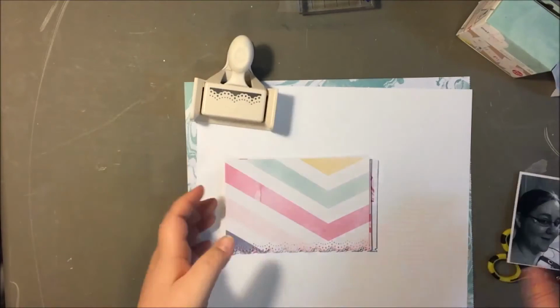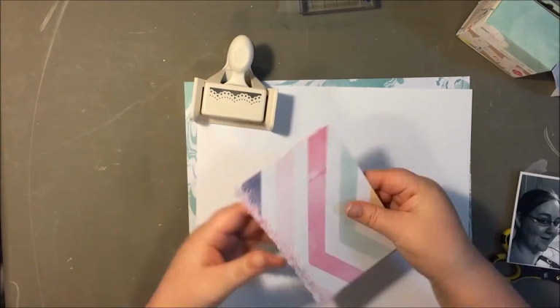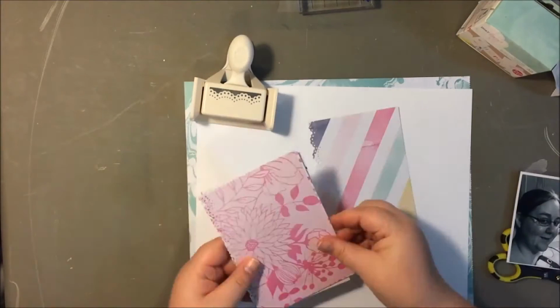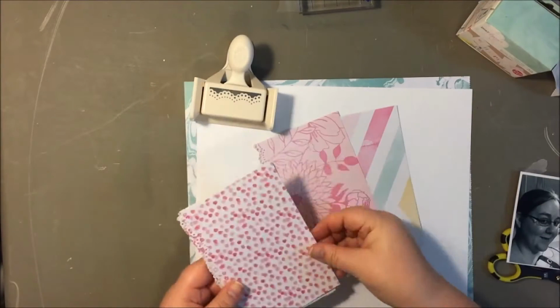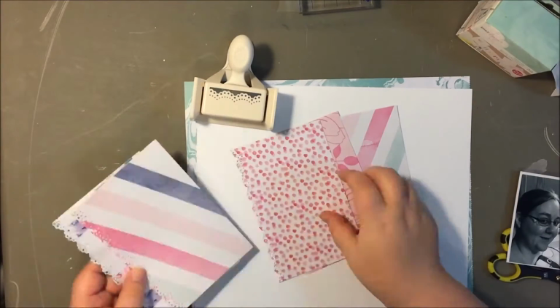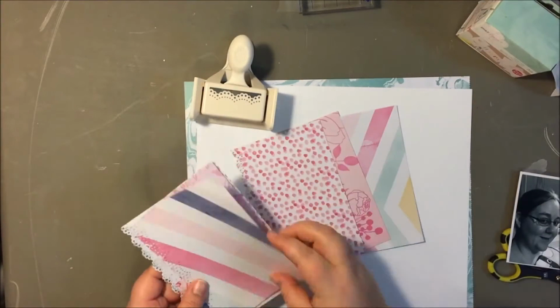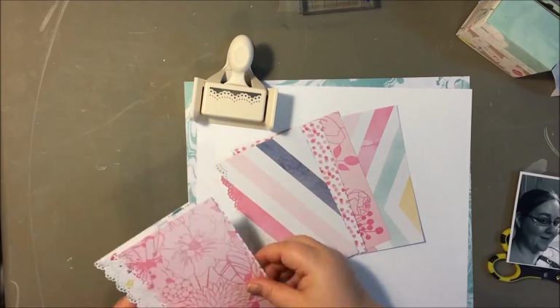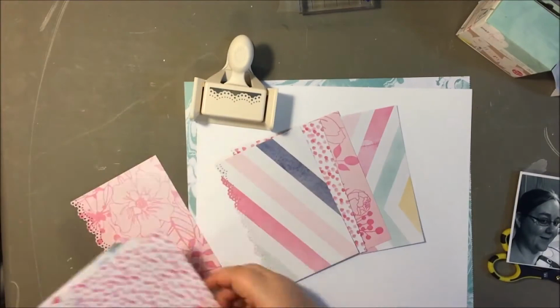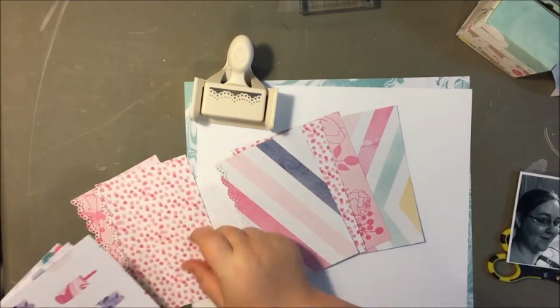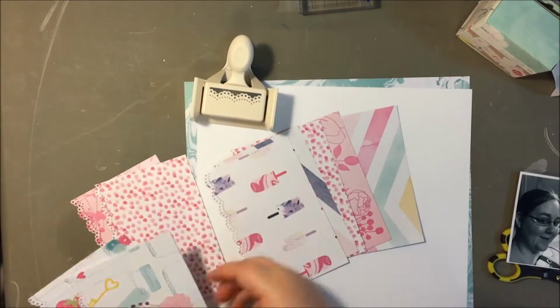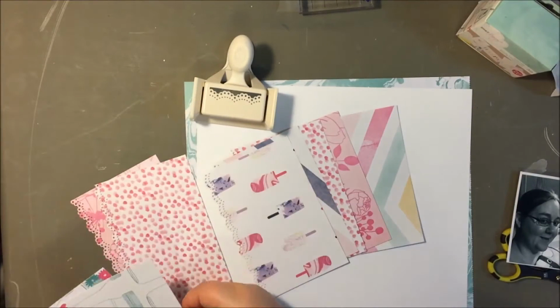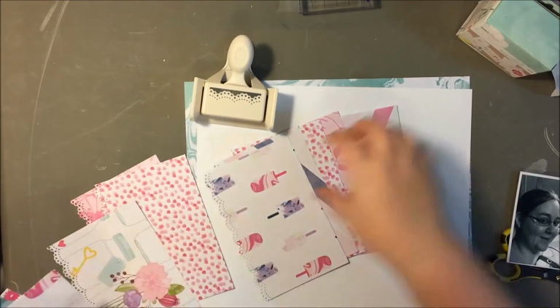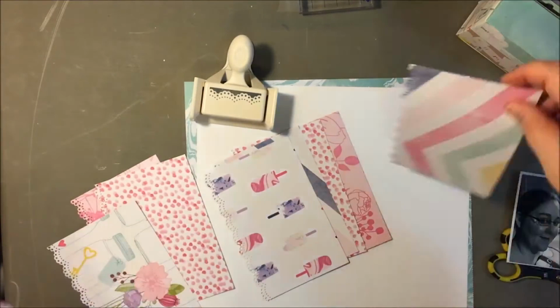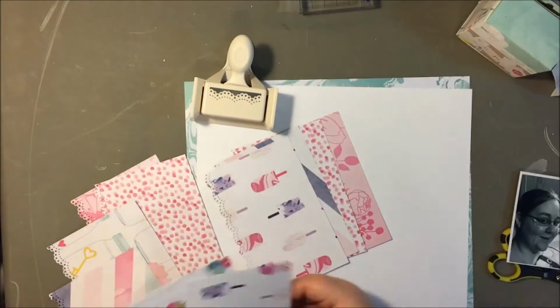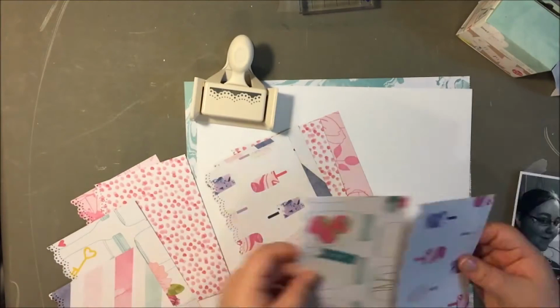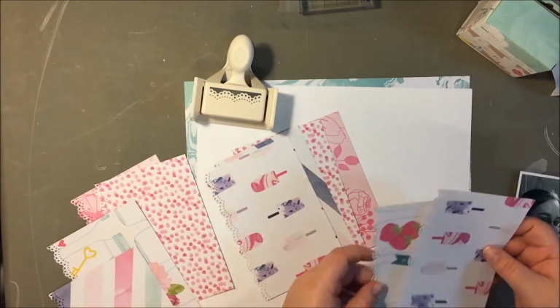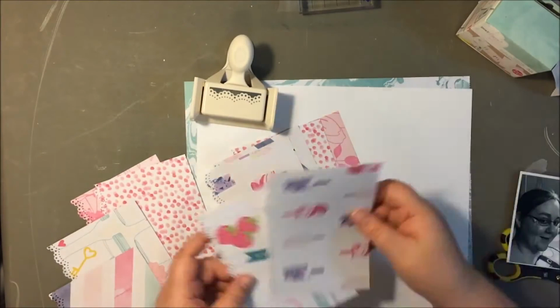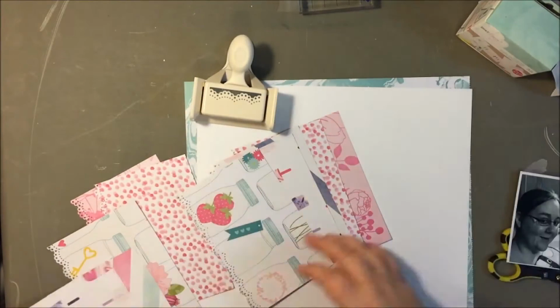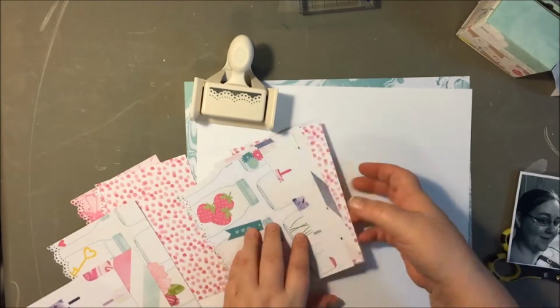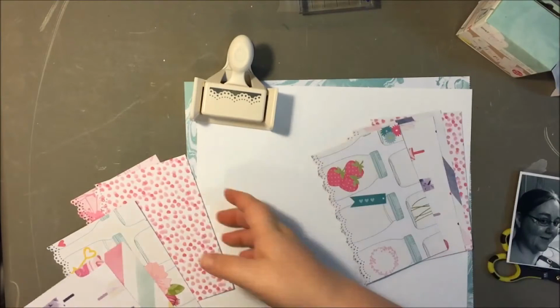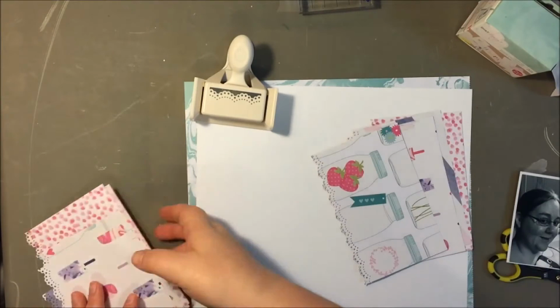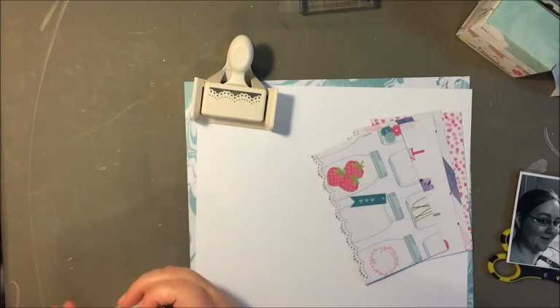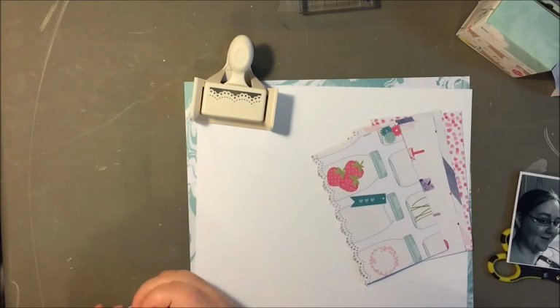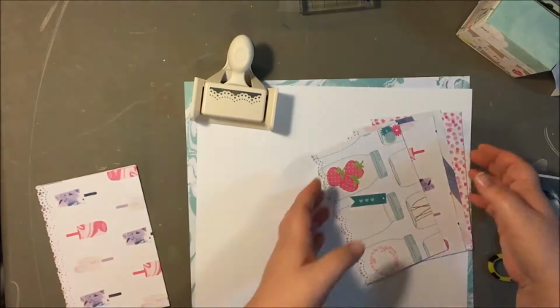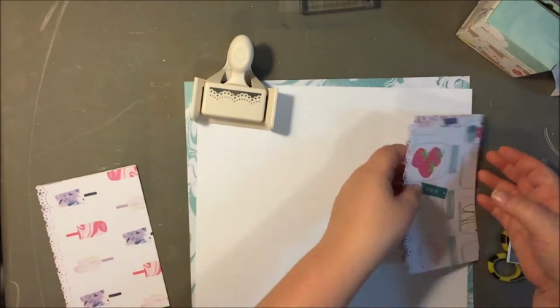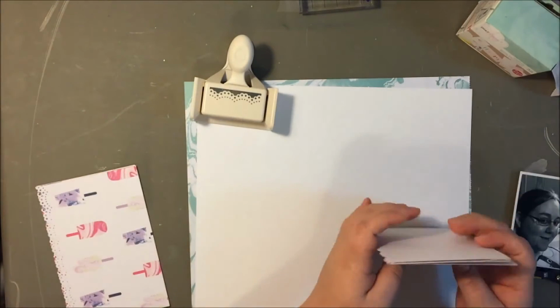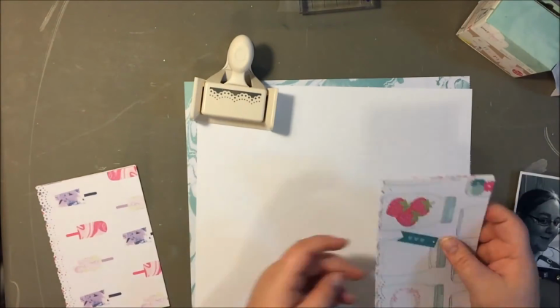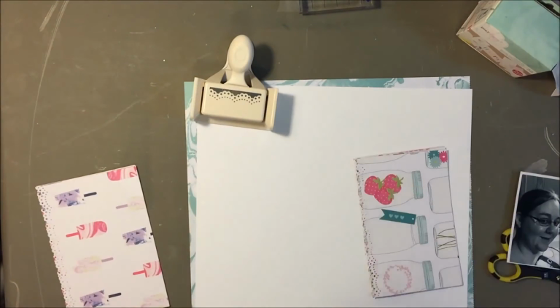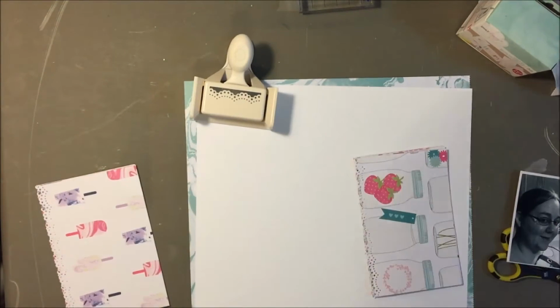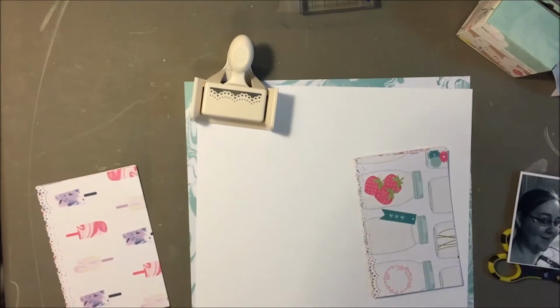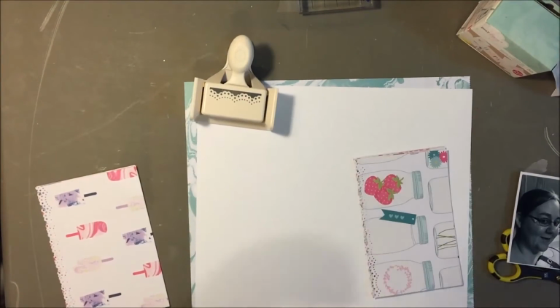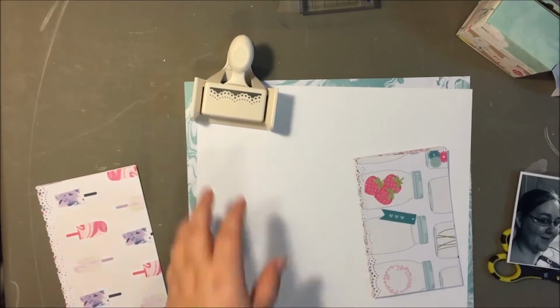Hey everyone, it's Kelsey here and today I'm going to share with you a layout that I made using the Dear Lizzie Serendipity collection.